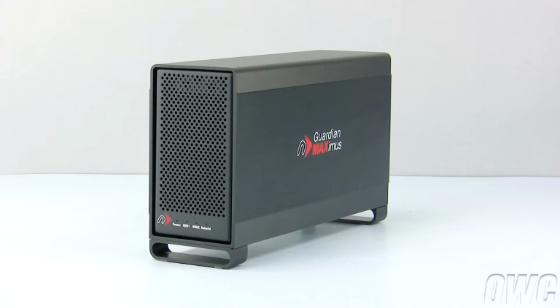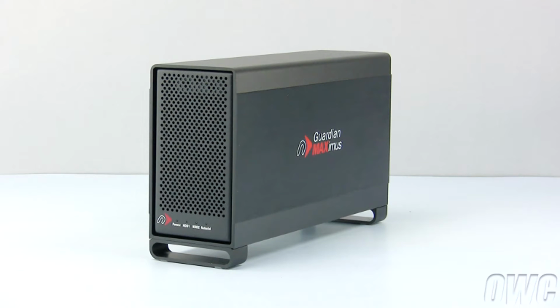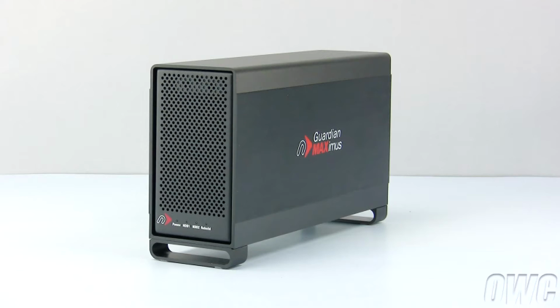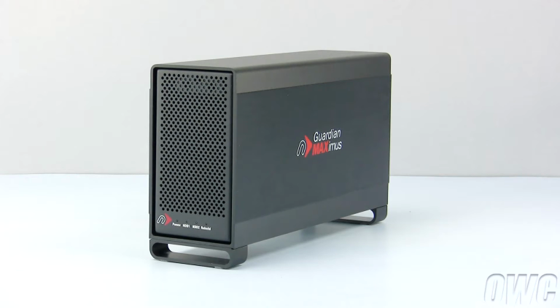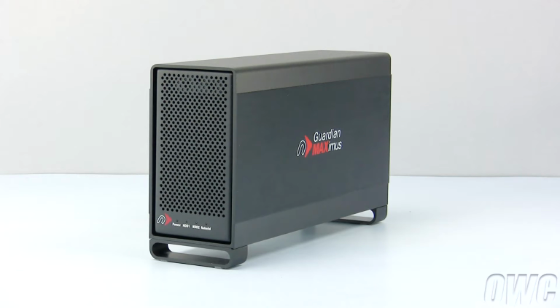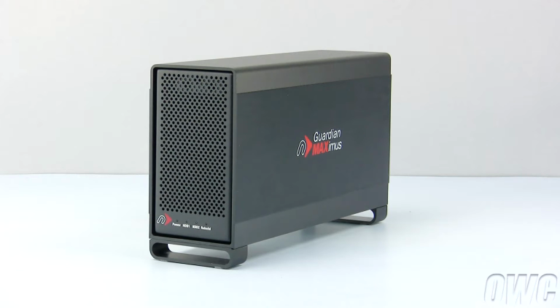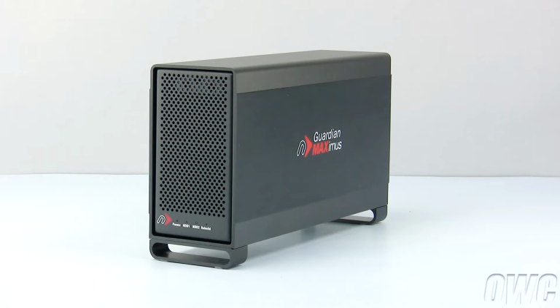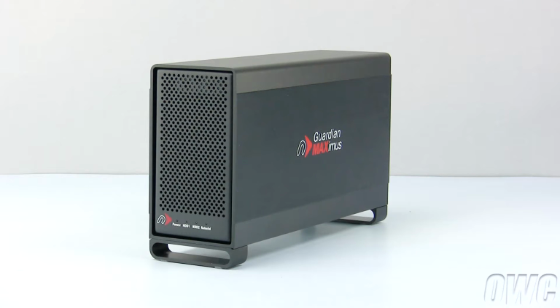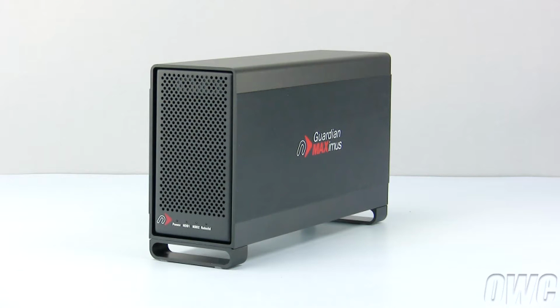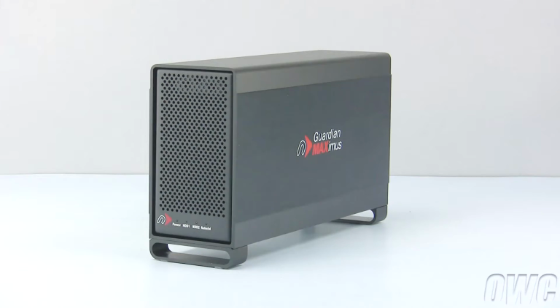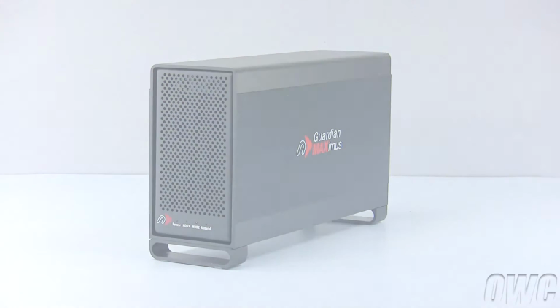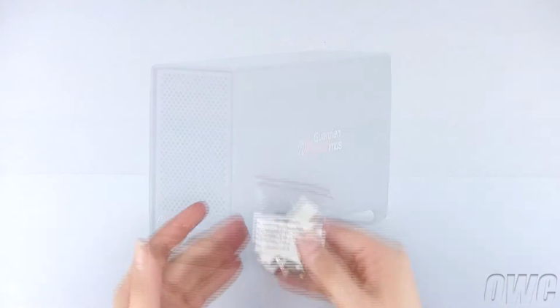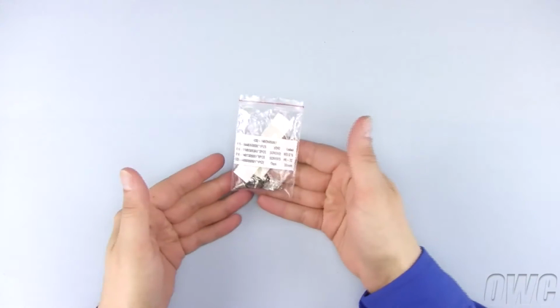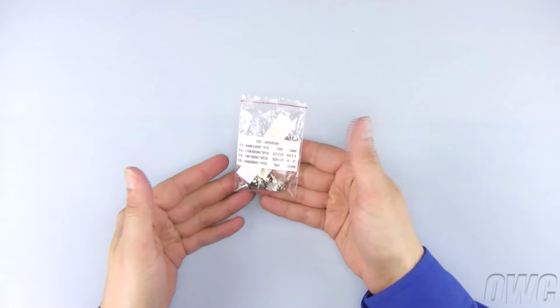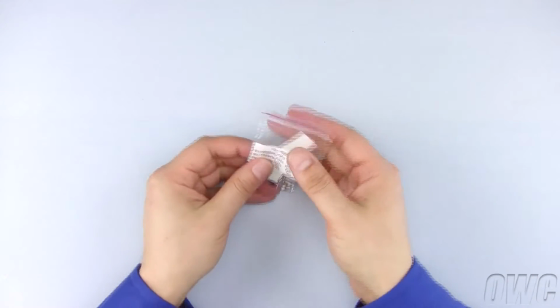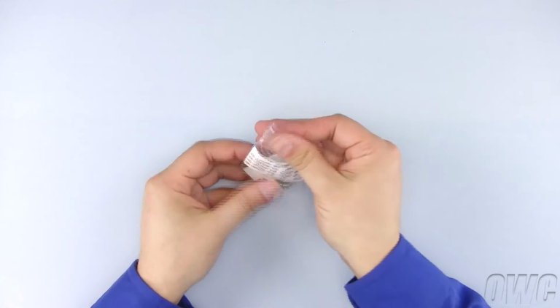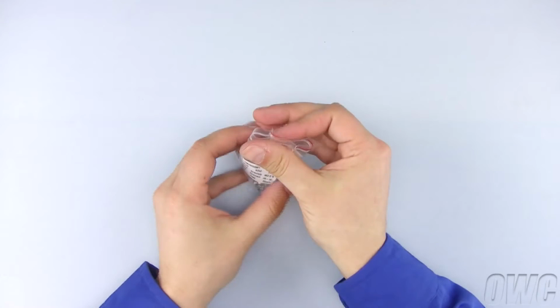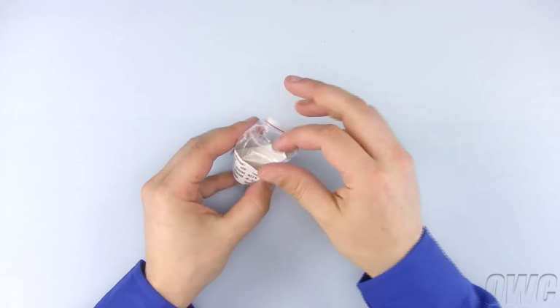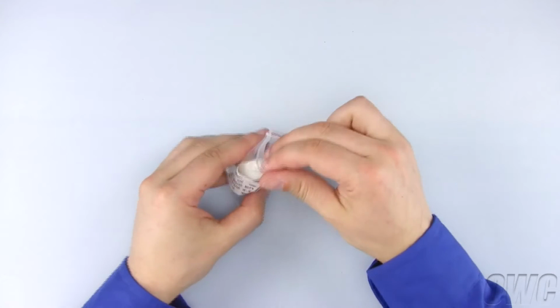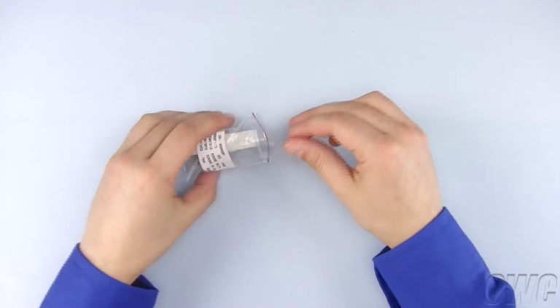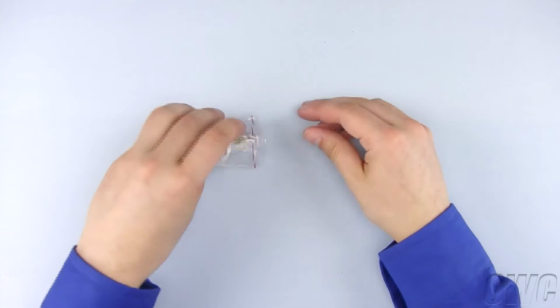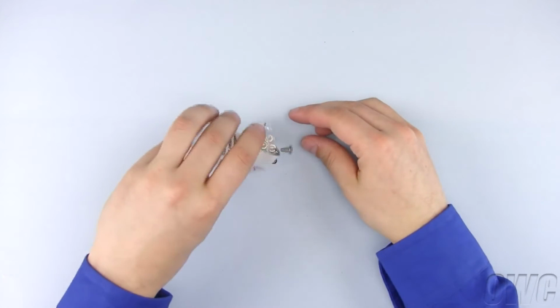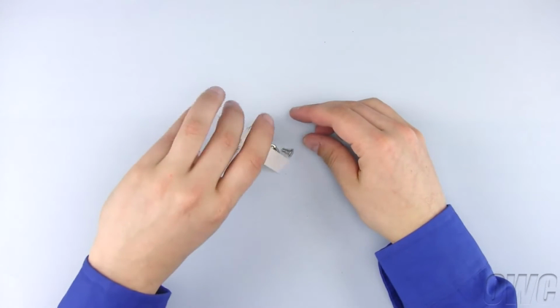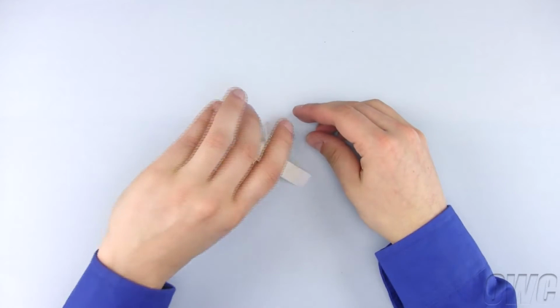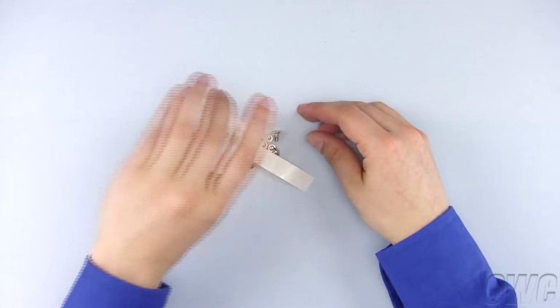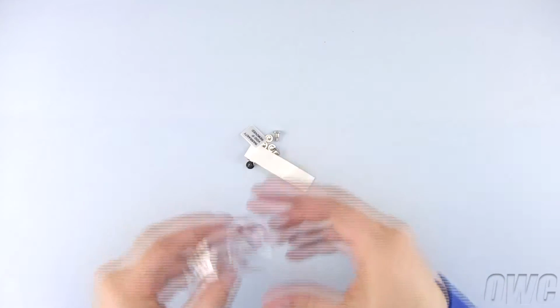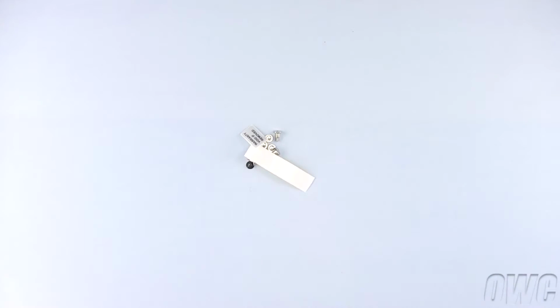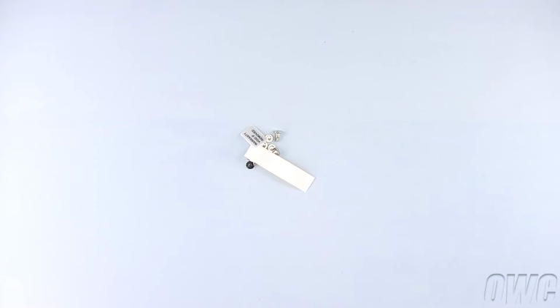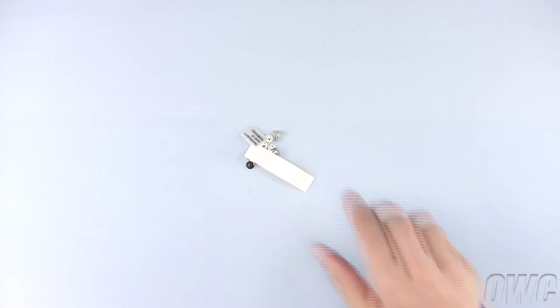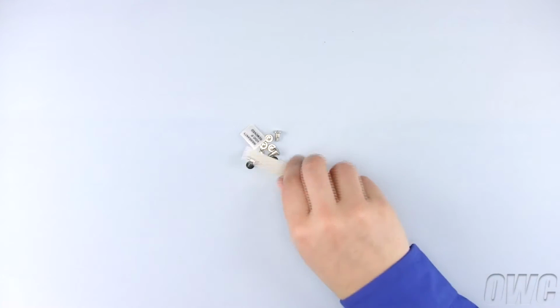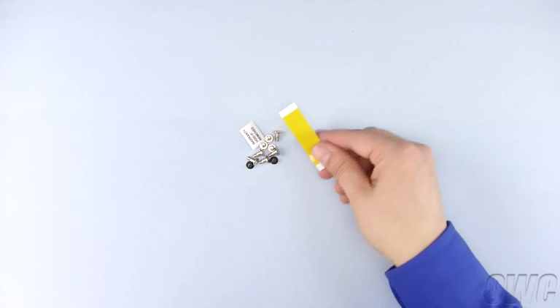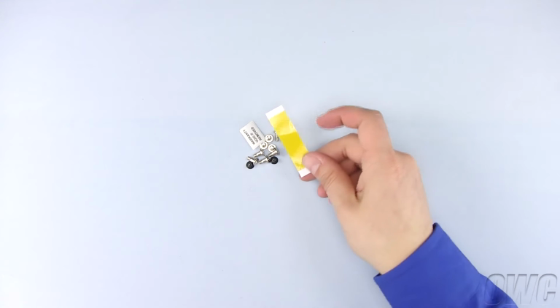The GMAX is a hardware RAID 1, or mirrored, system. Each GMAX ships with a bag of hardware. Inside the bag, you will find a piece of yellow Kapton tape, which we will use to hold the heat sensor in place.